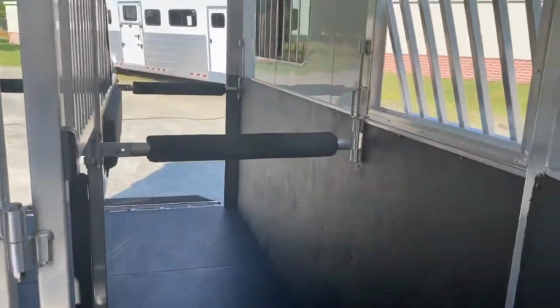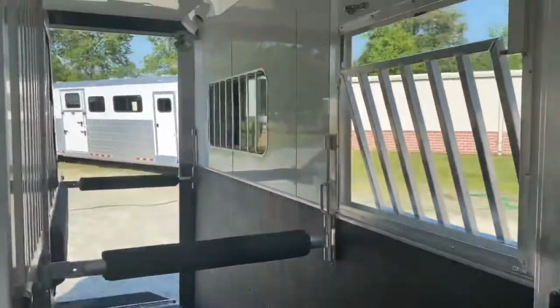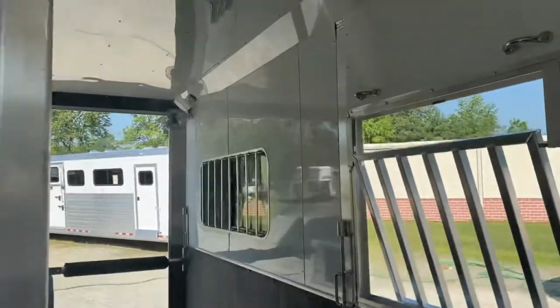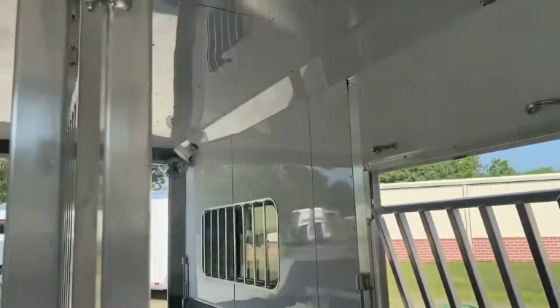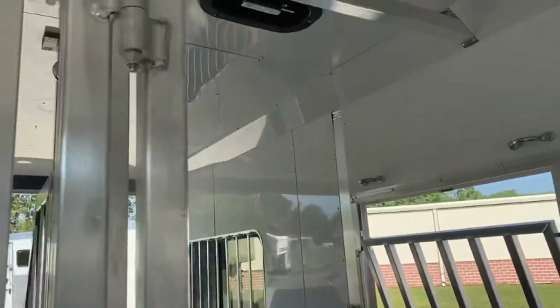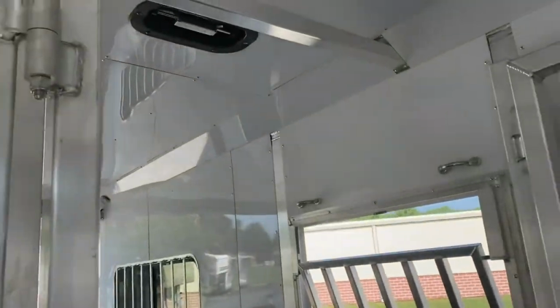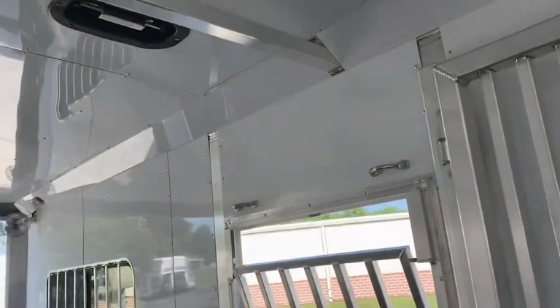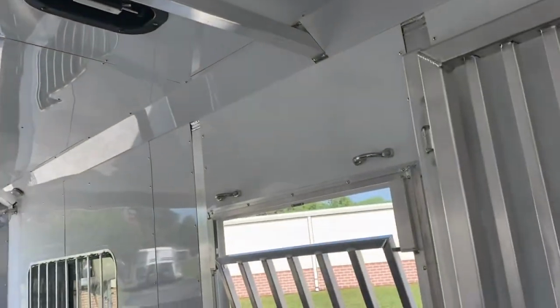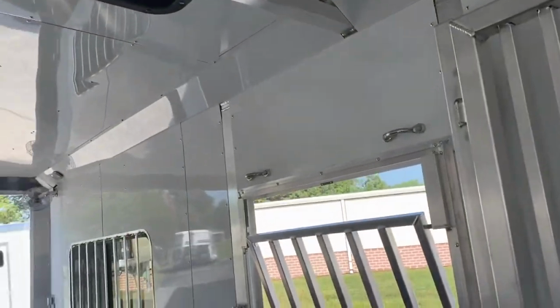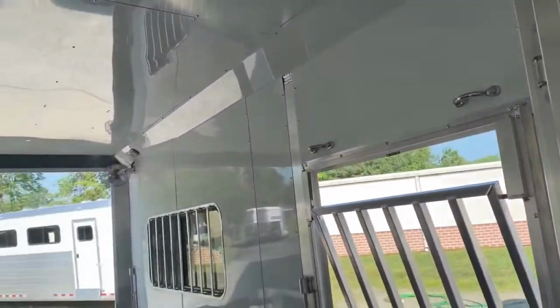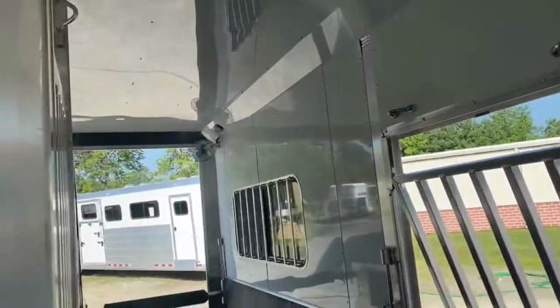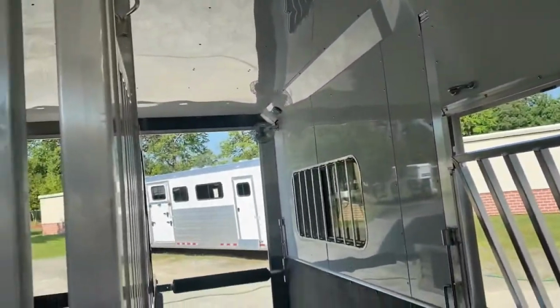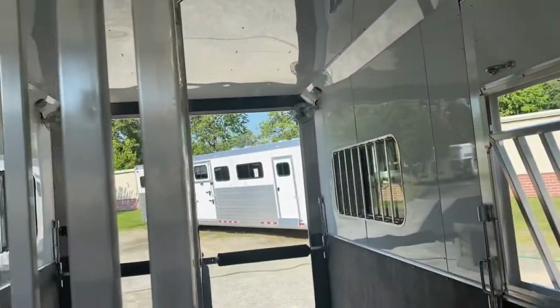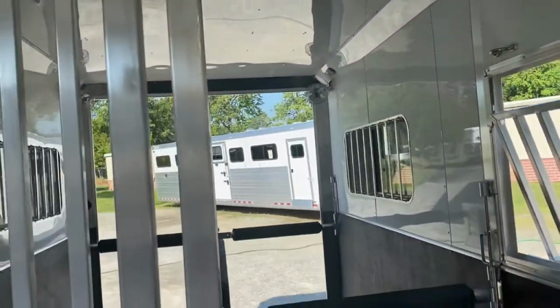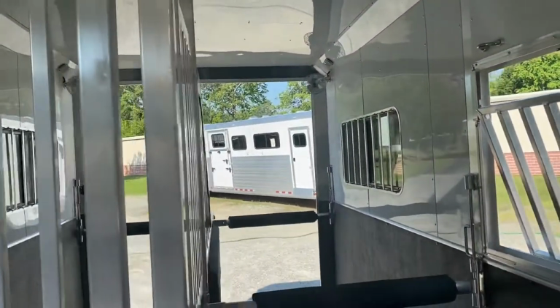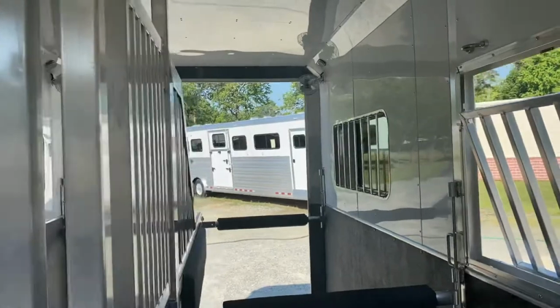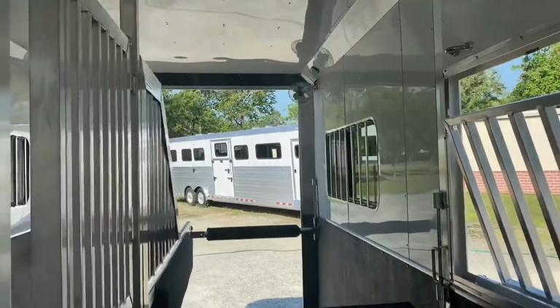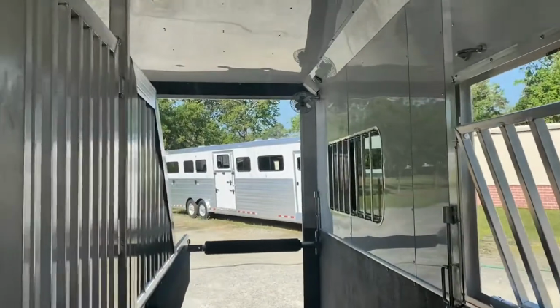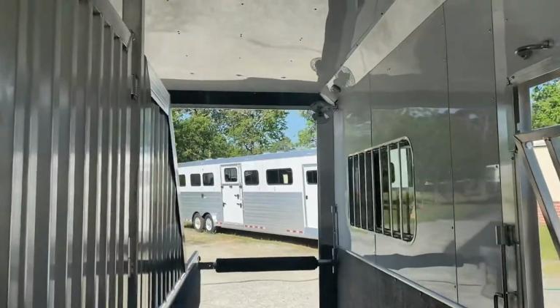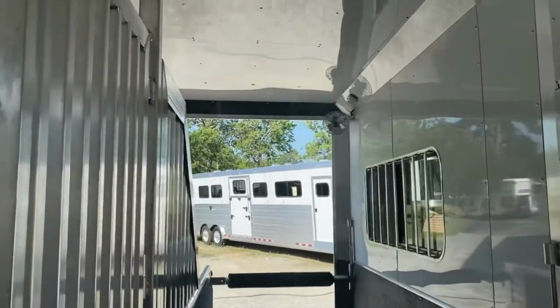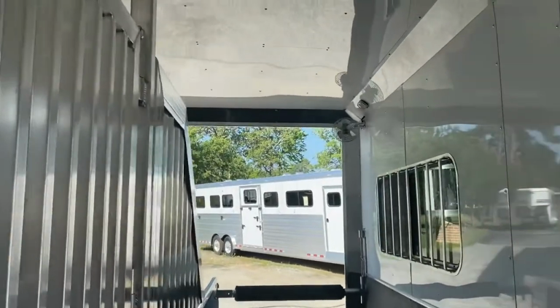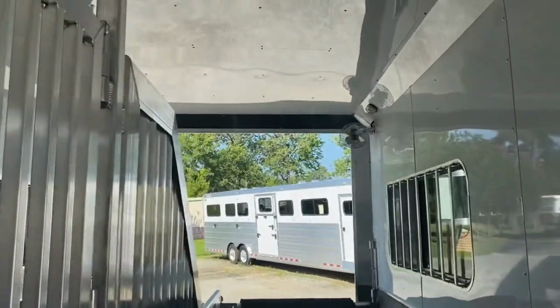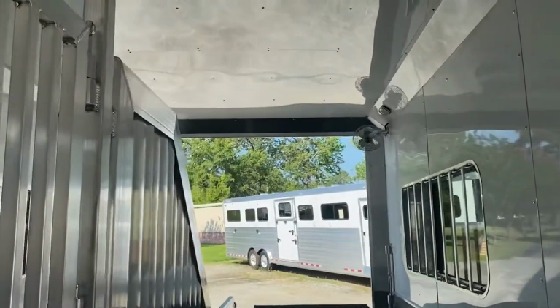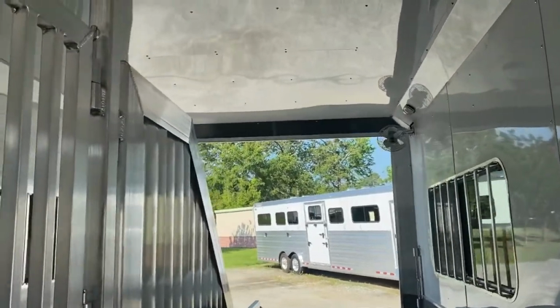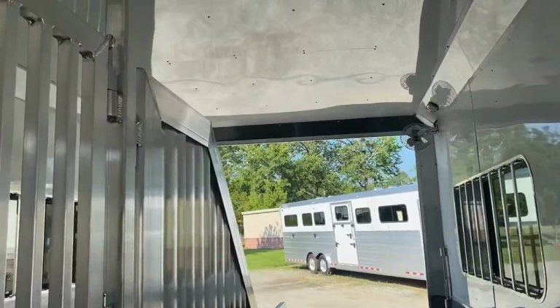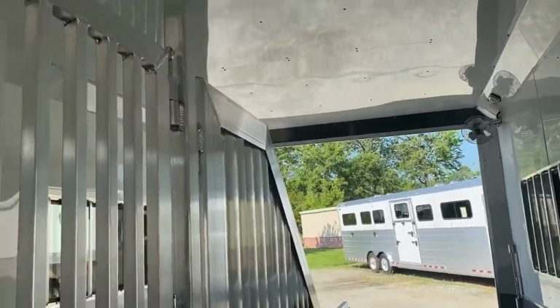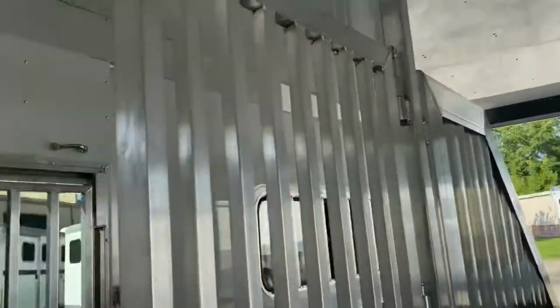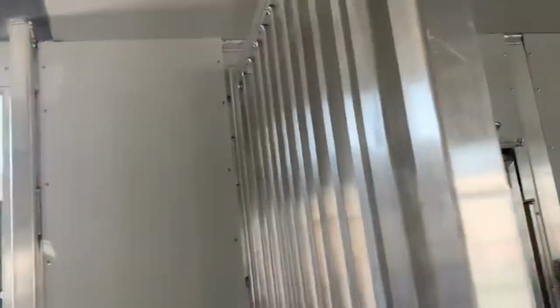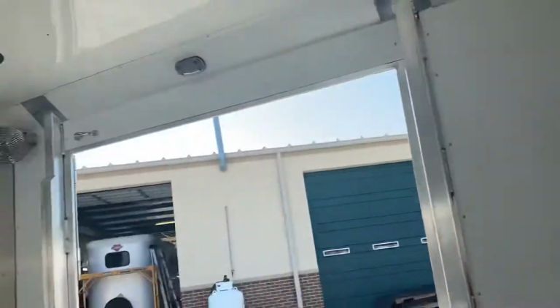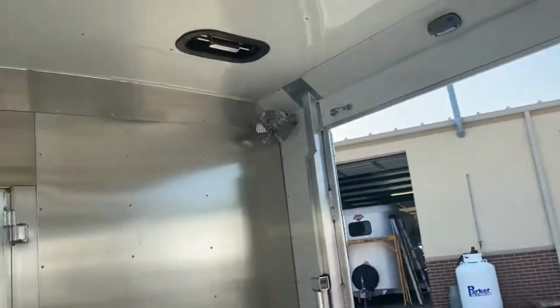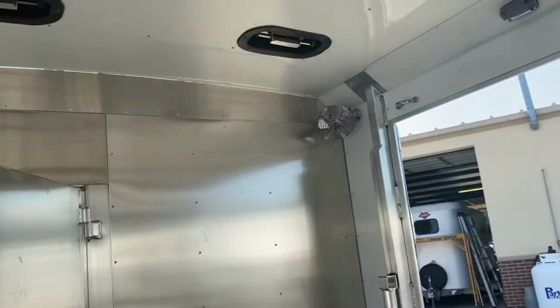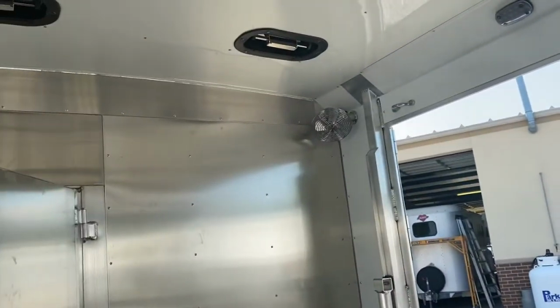The trailer is insulated in the ceiling, which is going to keep the temperature down in here about 10 to 15 degrees. It also has four fans — two at the butt of the straight load horses and two in the box stall.